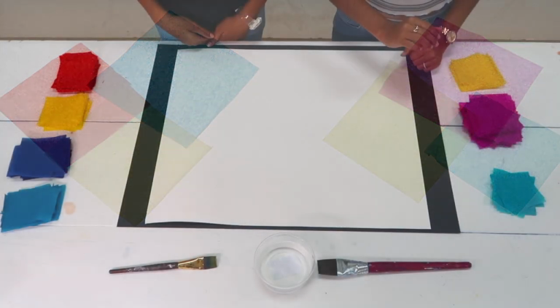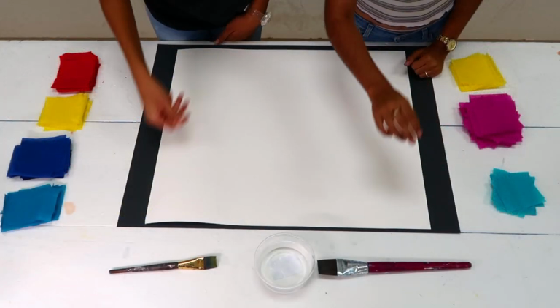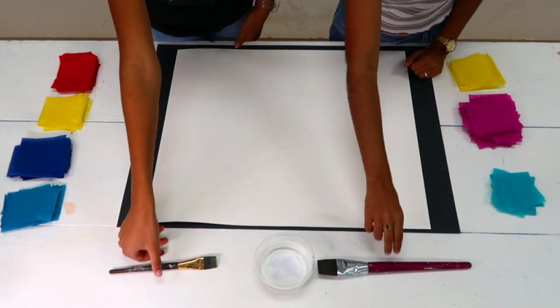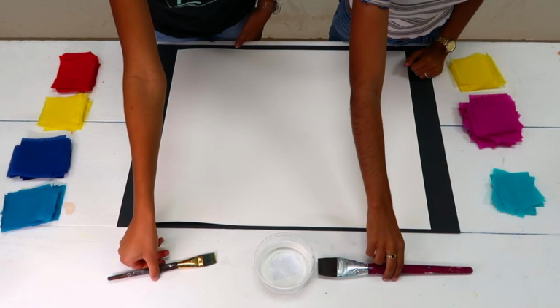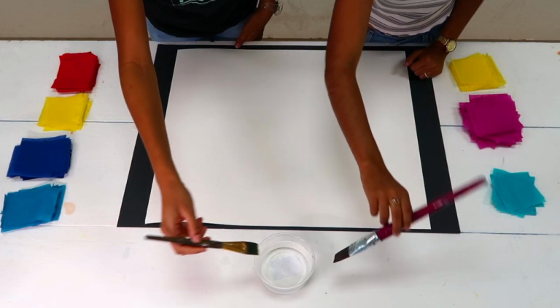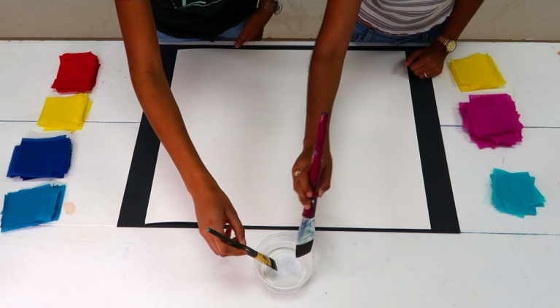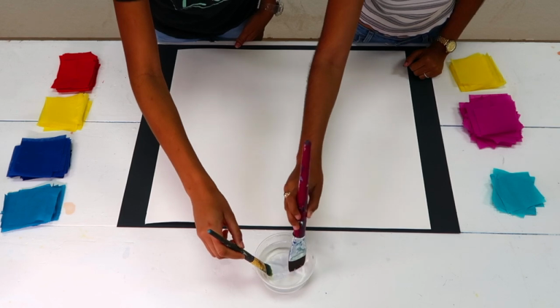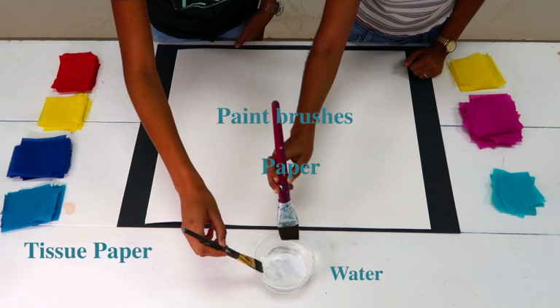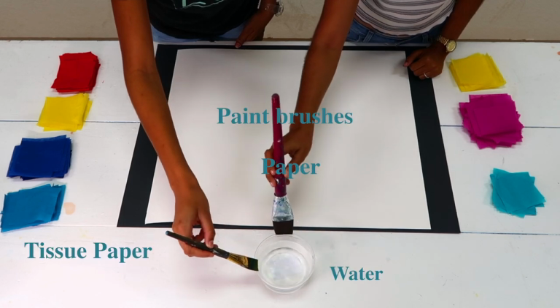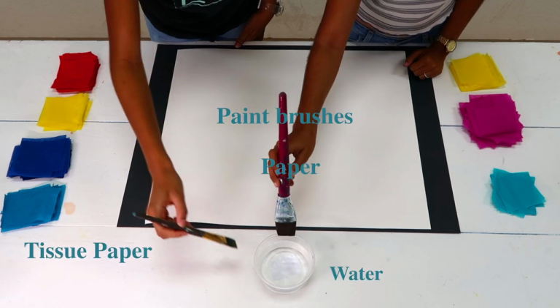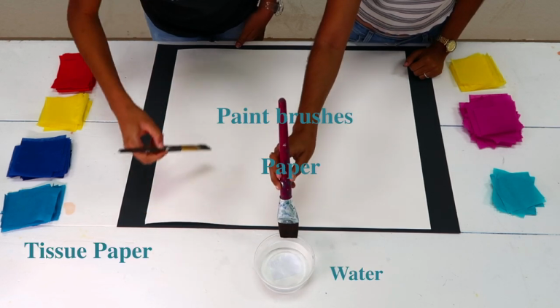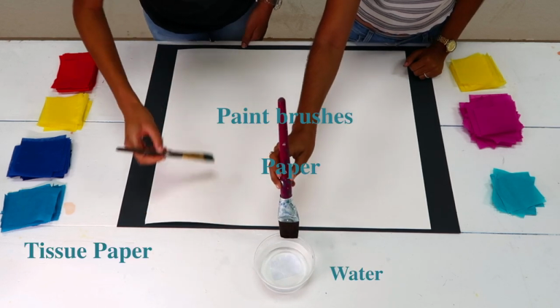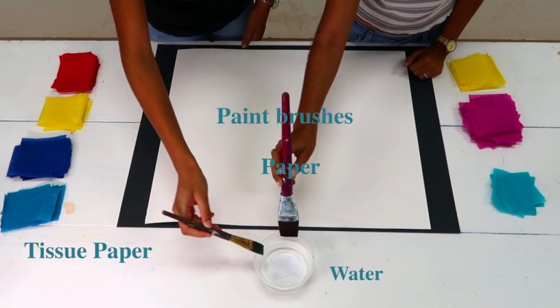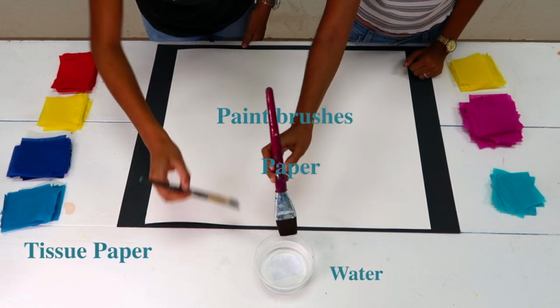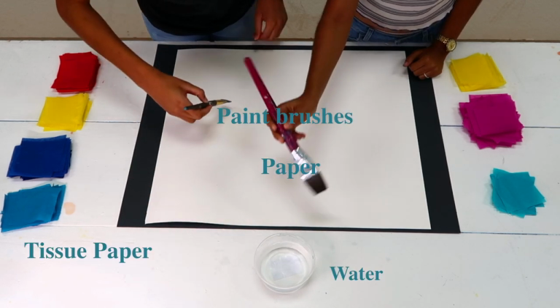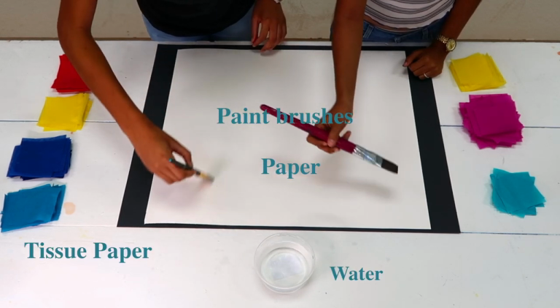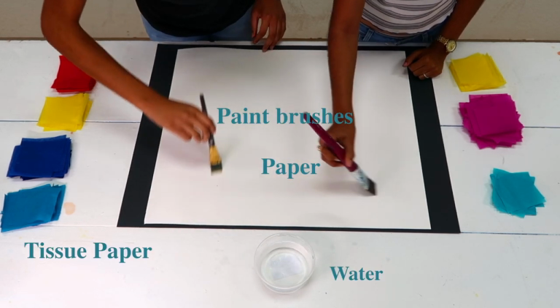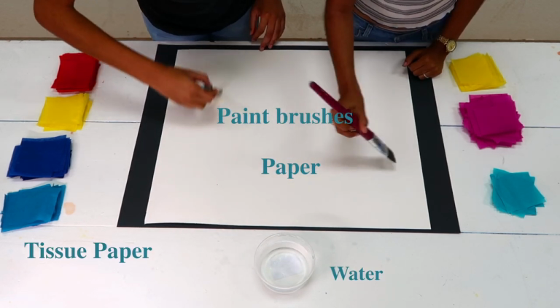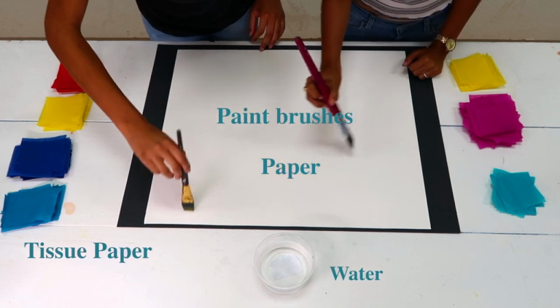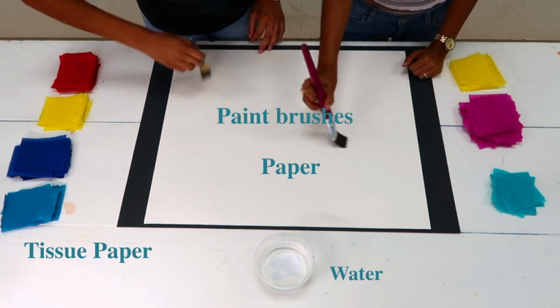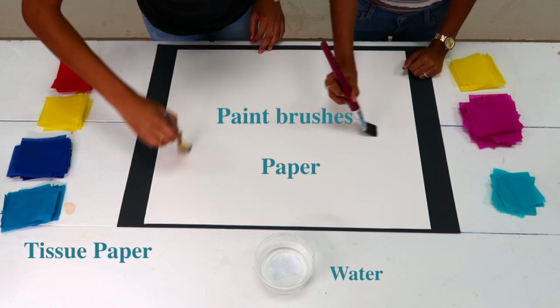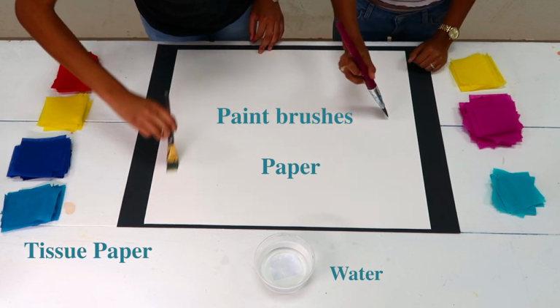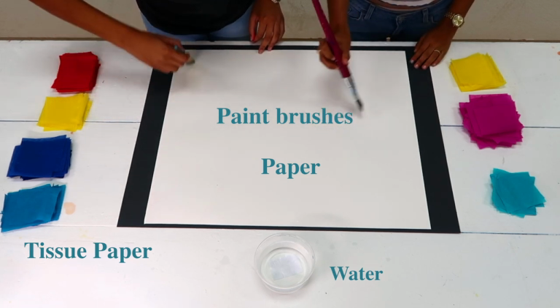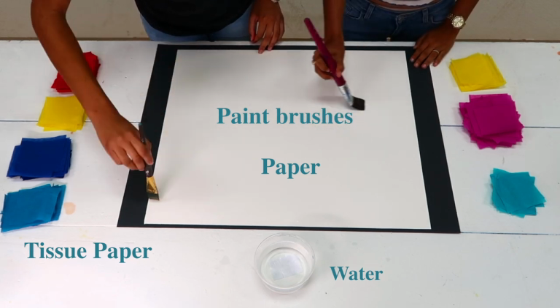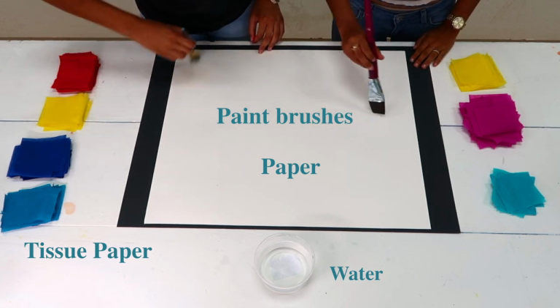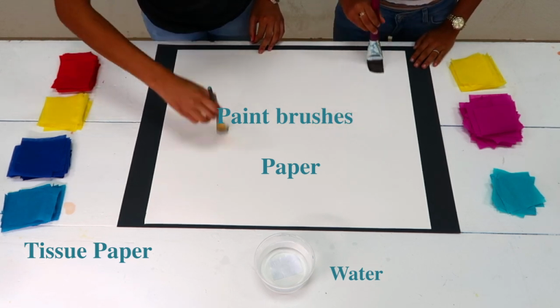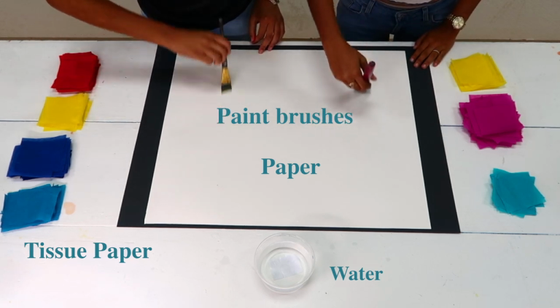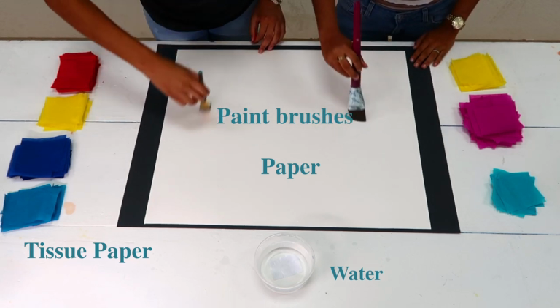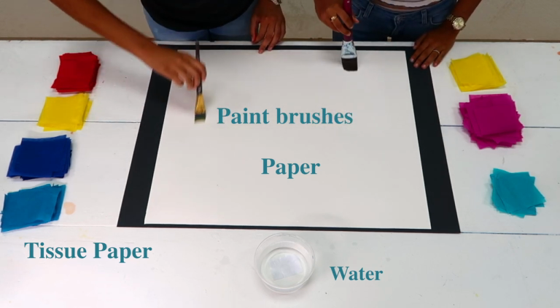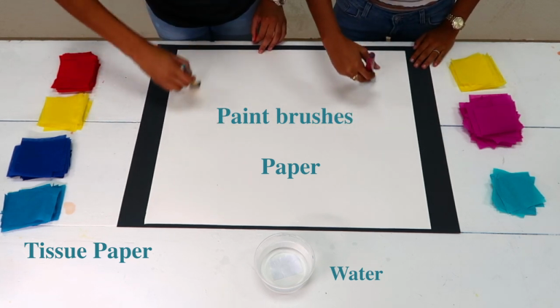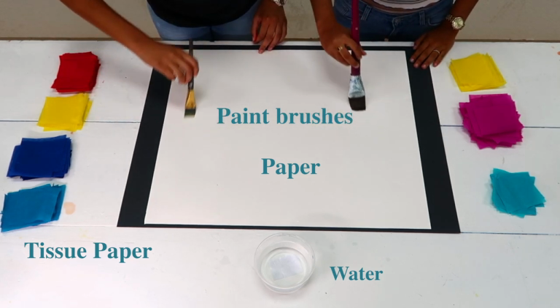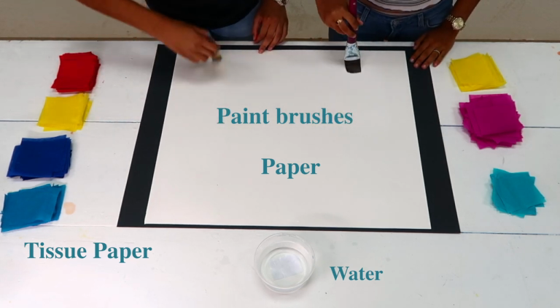In this tutorial, we will use tissue paper and water to explore color mixing of primary colors. The materials and tools we need are paper, water, brushes, and tissue paper.